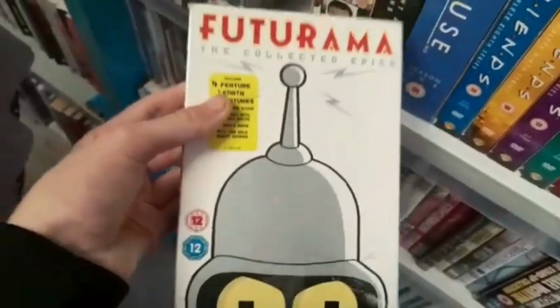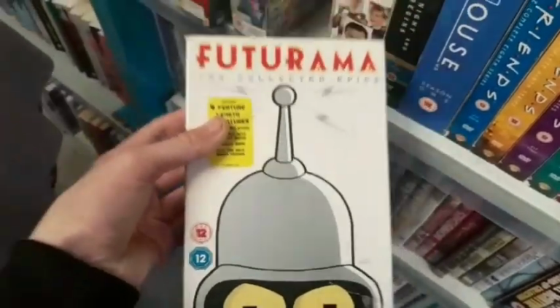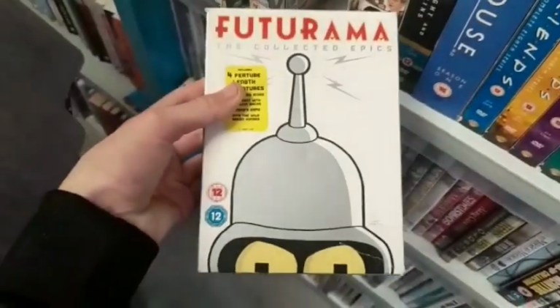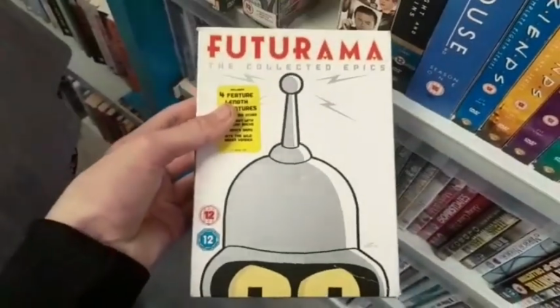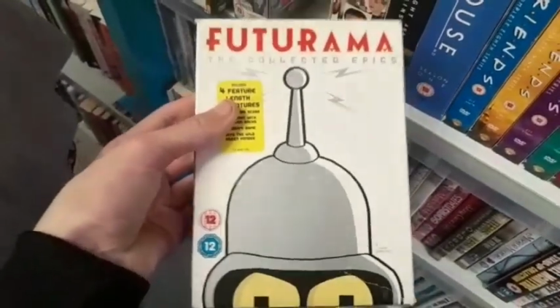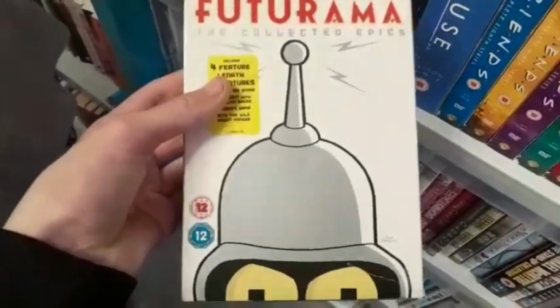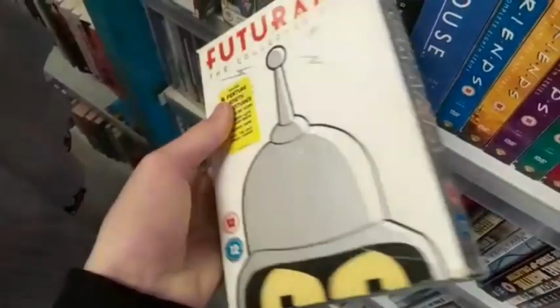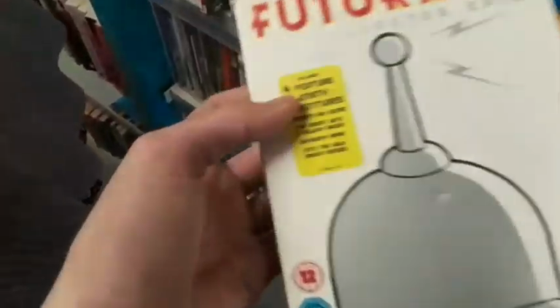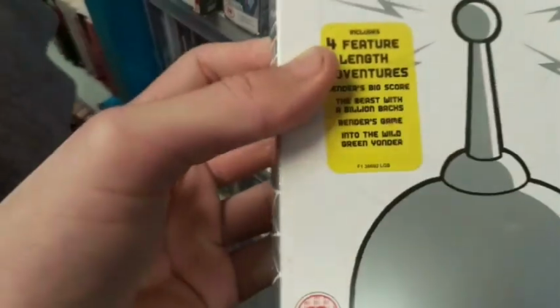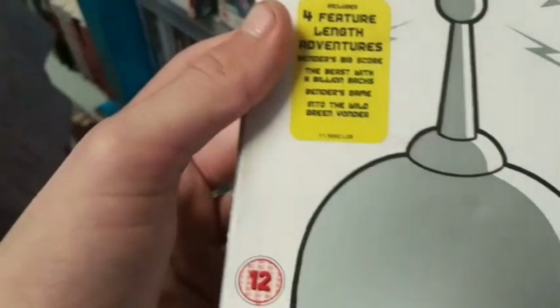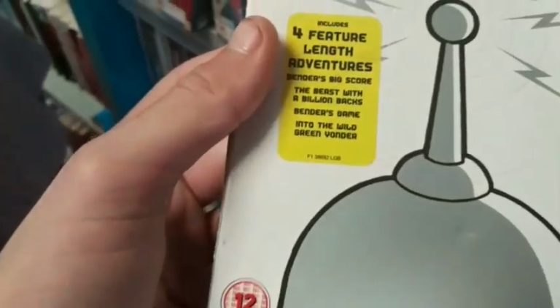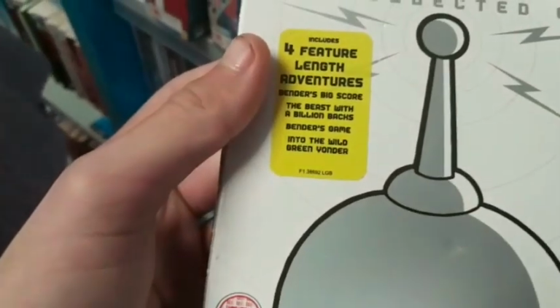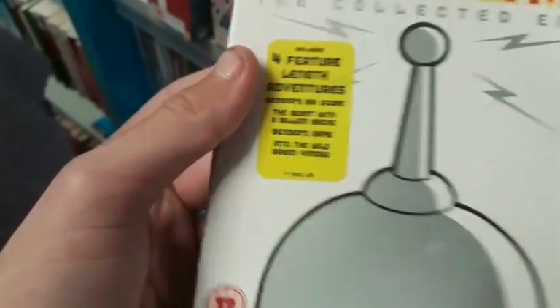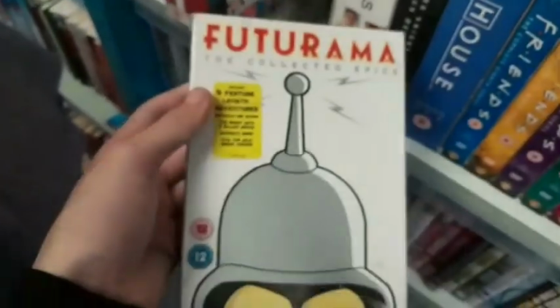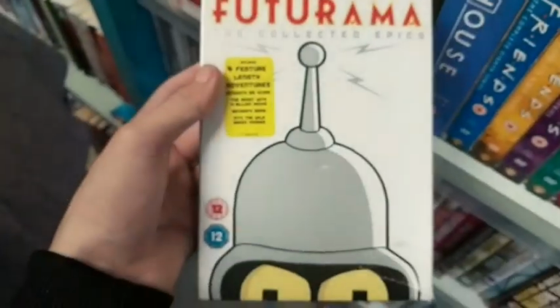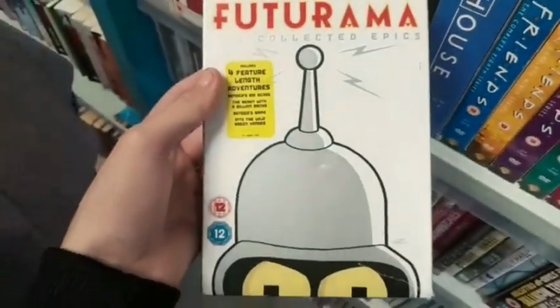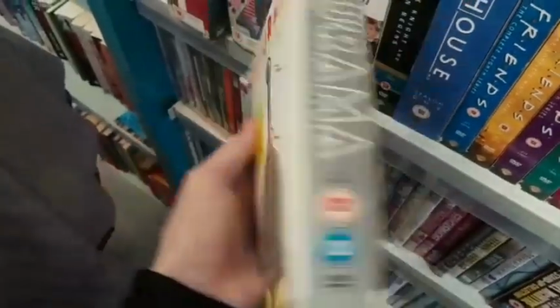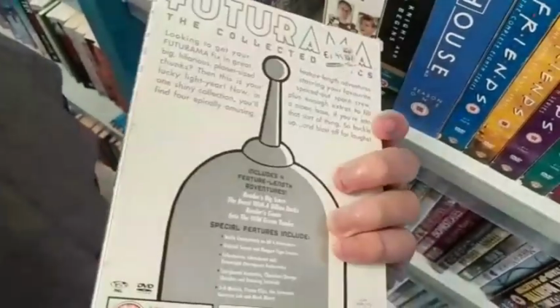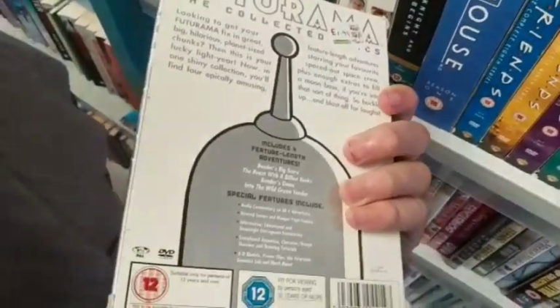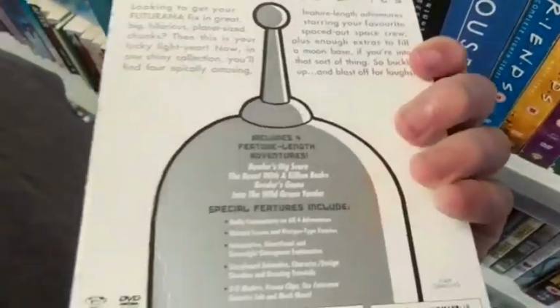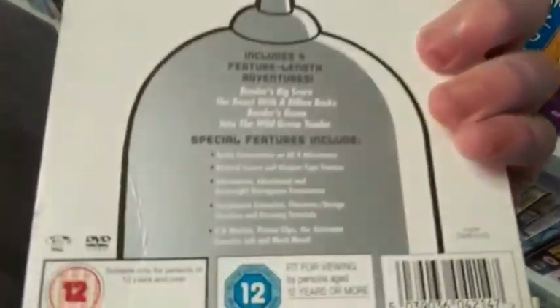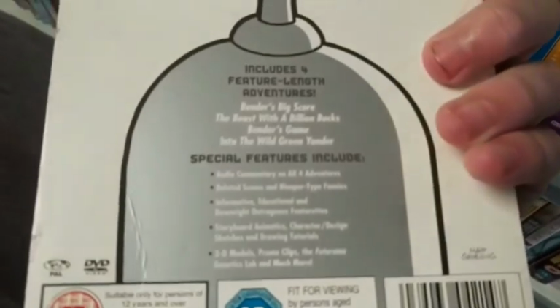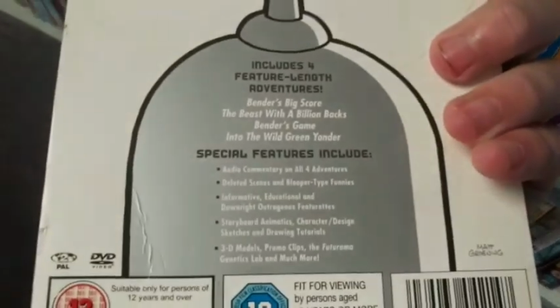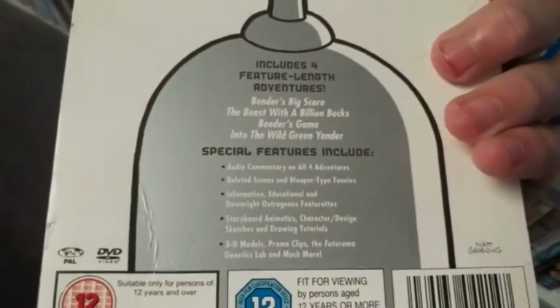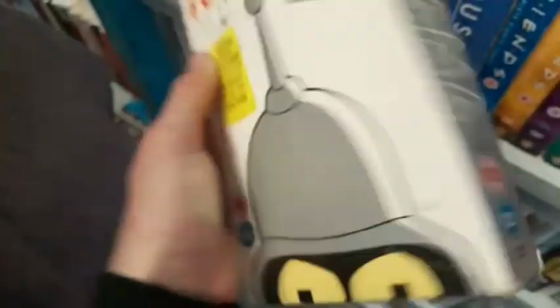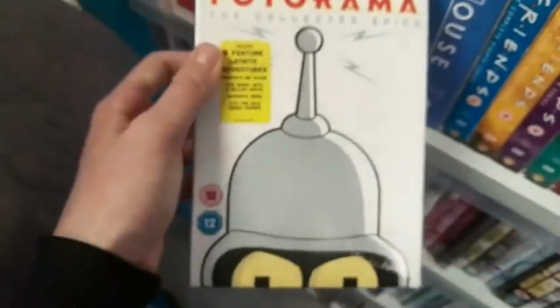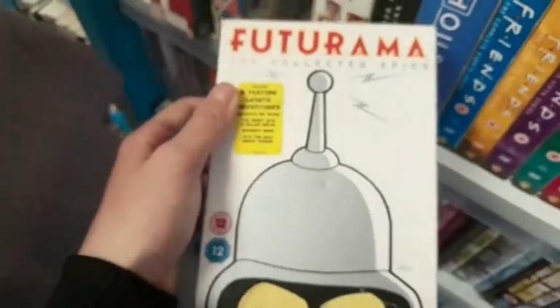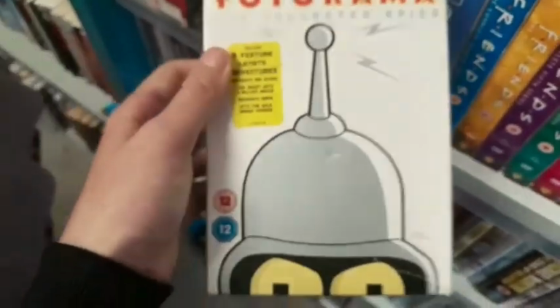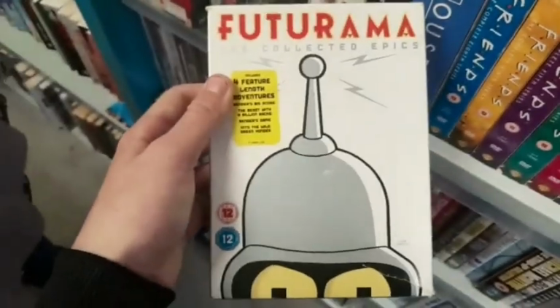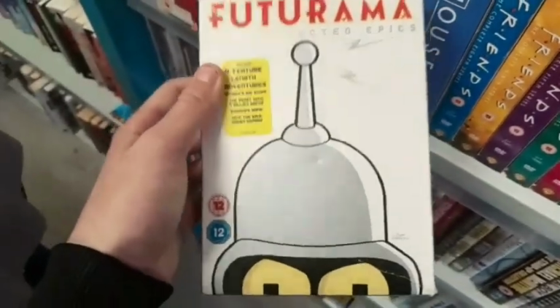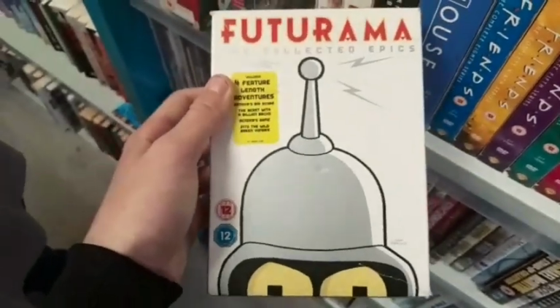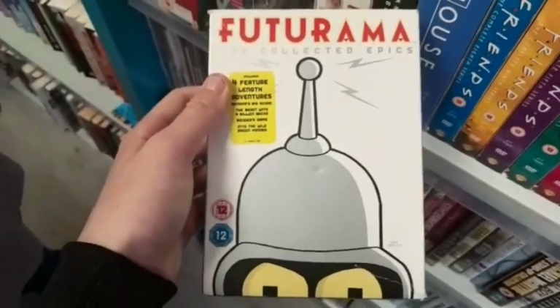With four feature-length adventures. This is an absolutely fantastic find for the collection — I am definitely picking this up. This is just an absolutely awesome find for the collection.